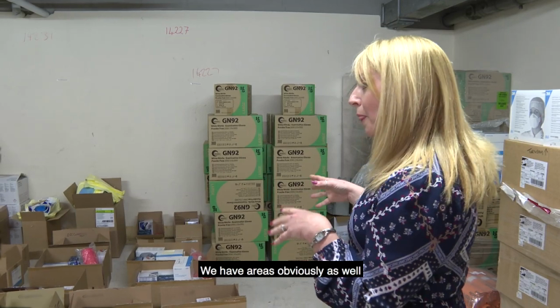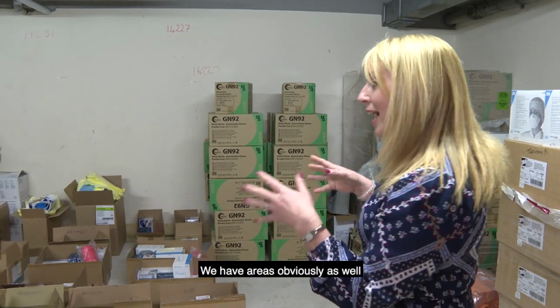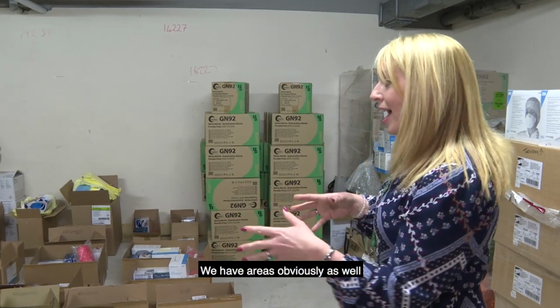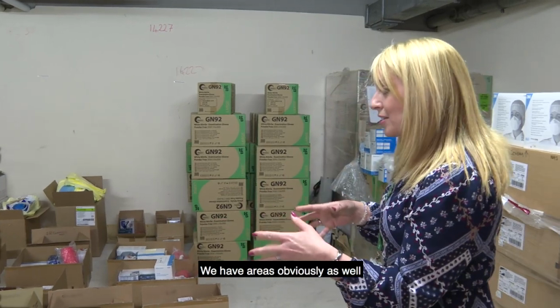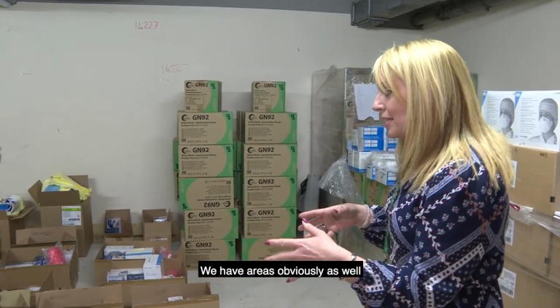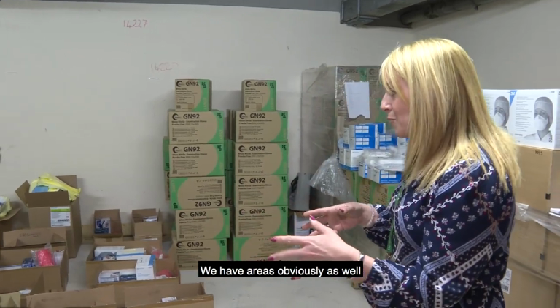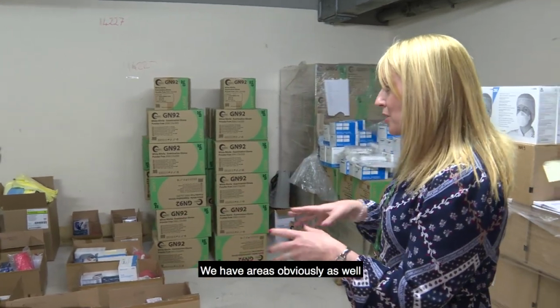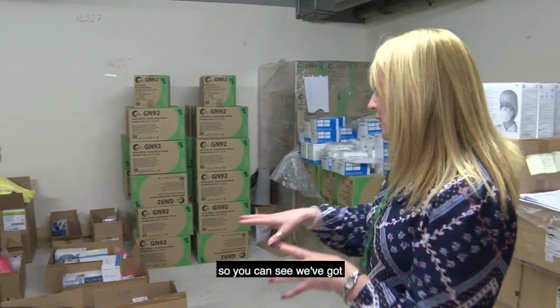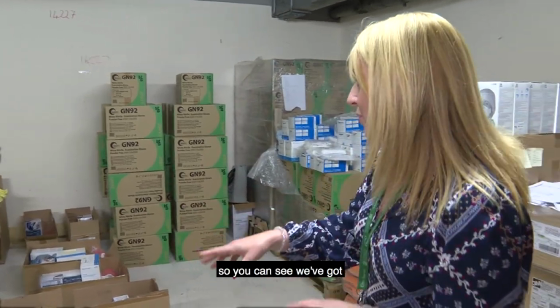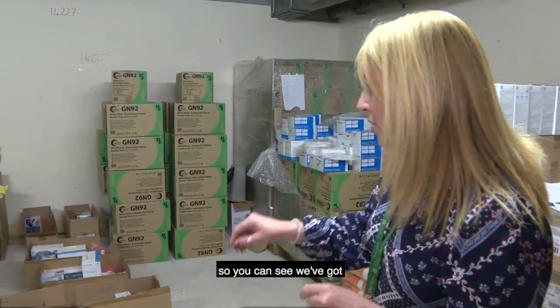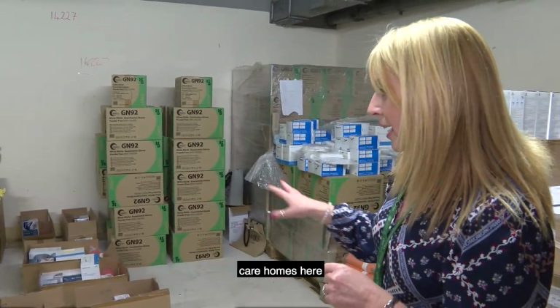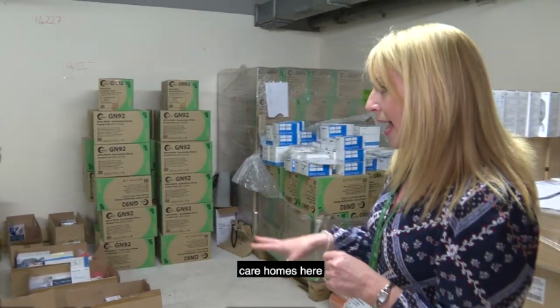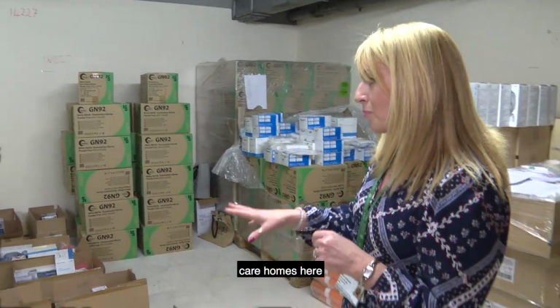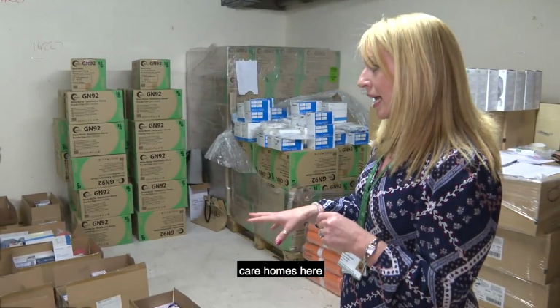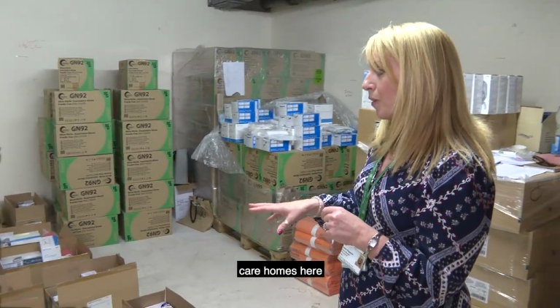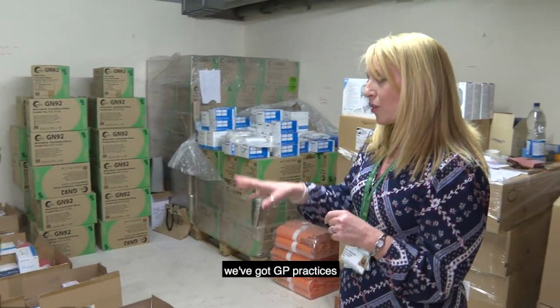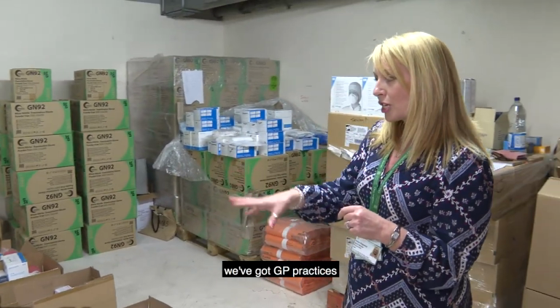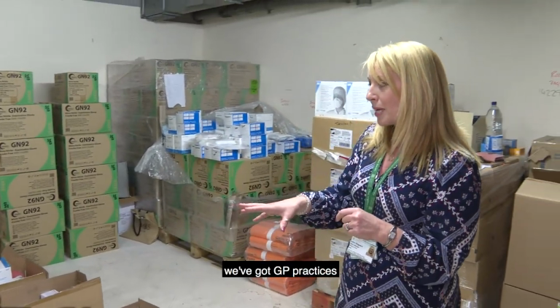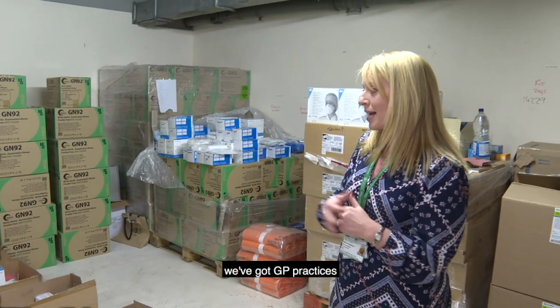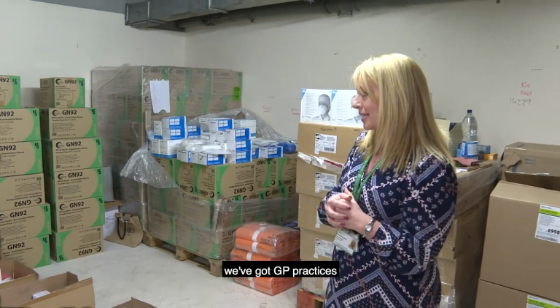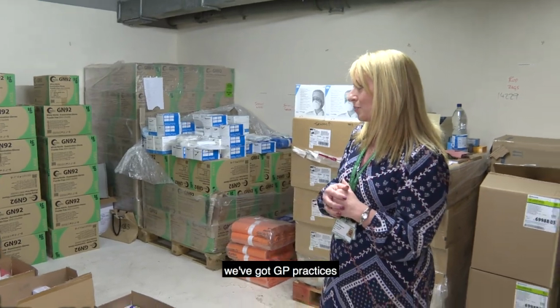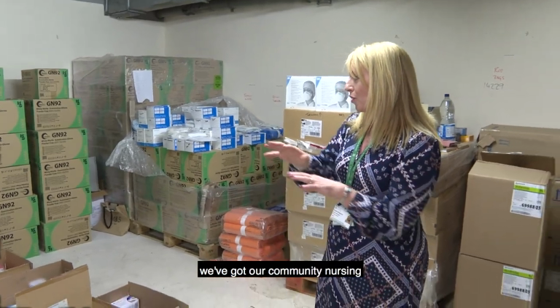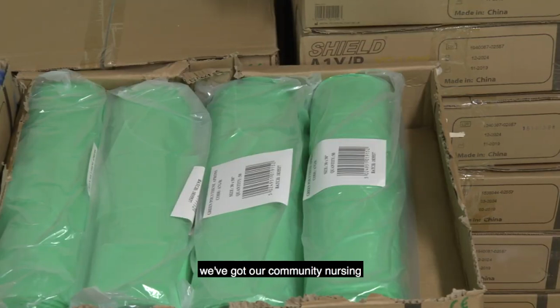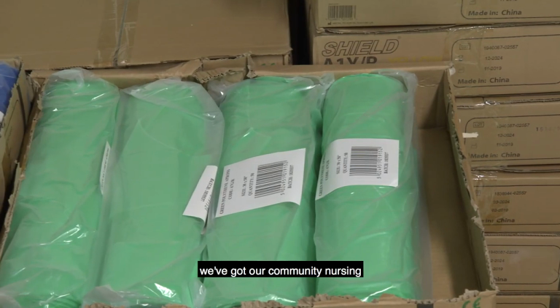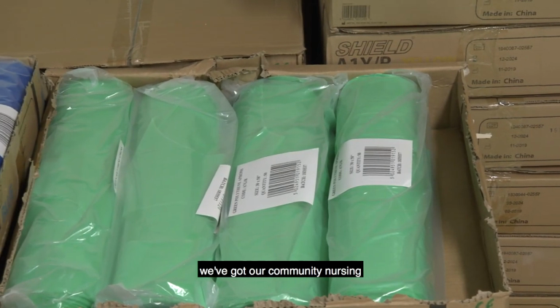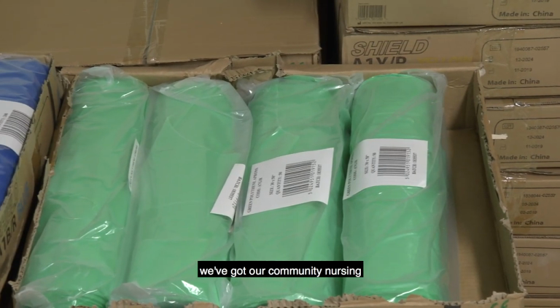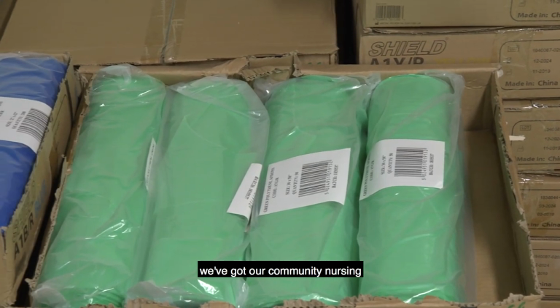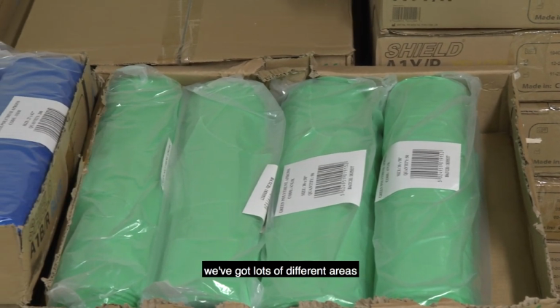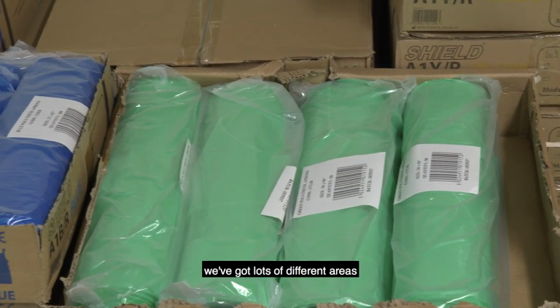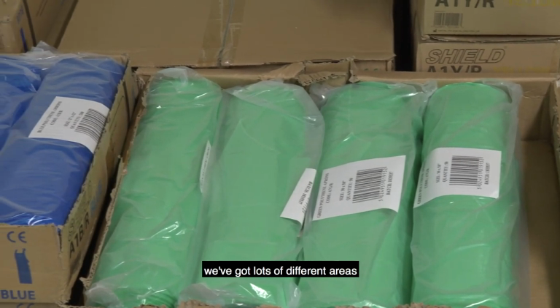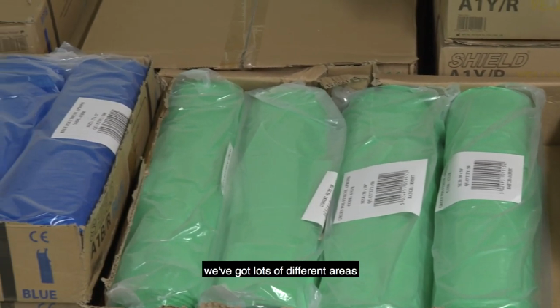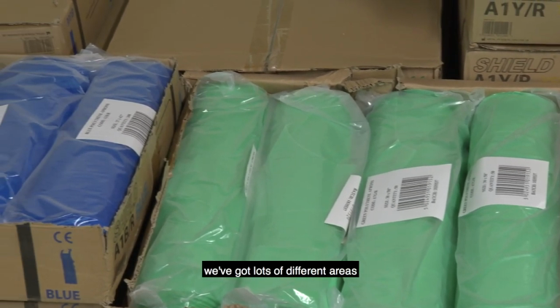We have many different areas covered. You can see we've got care homes here, we've got GP practices, we've got our community nursing, we've got lots of different areas.